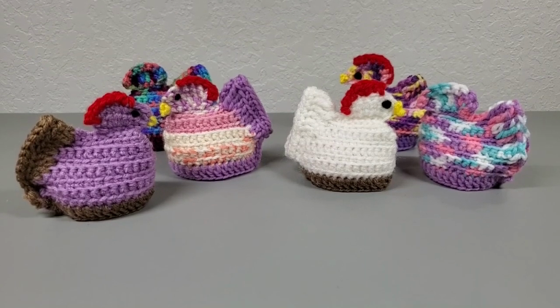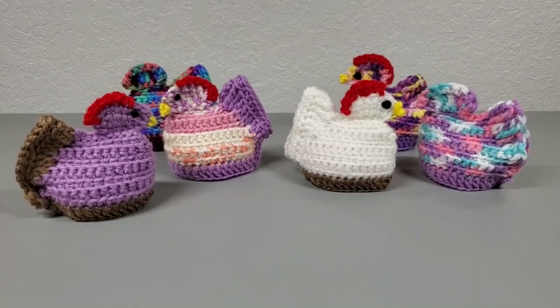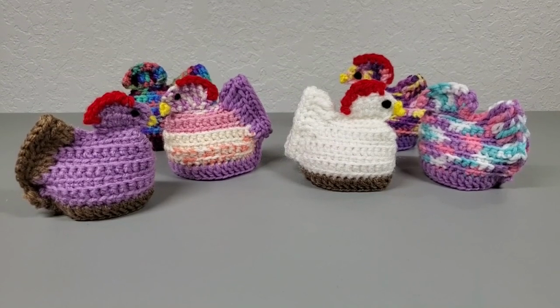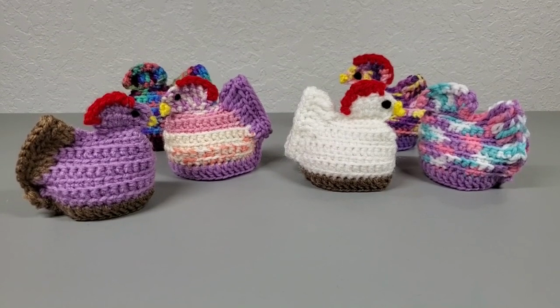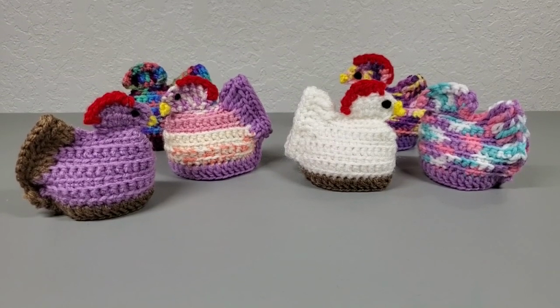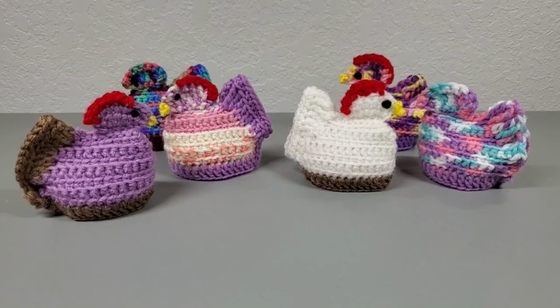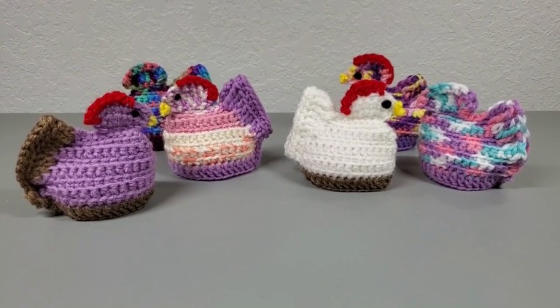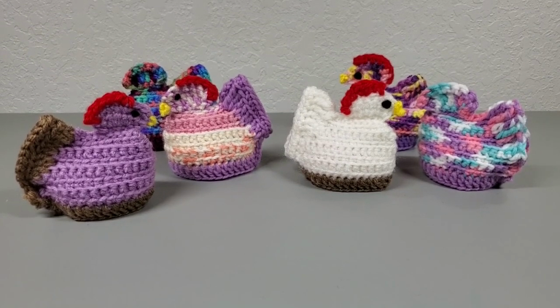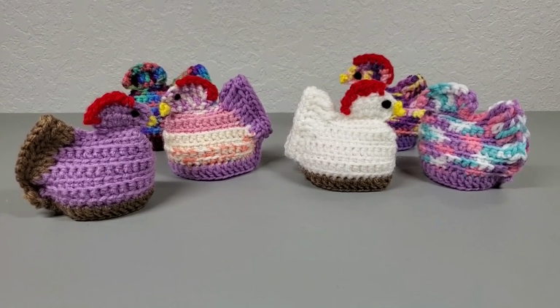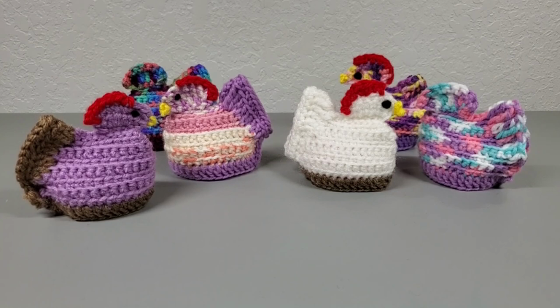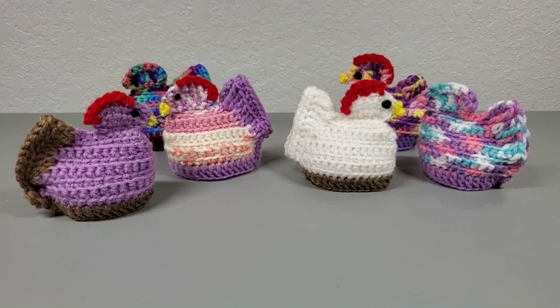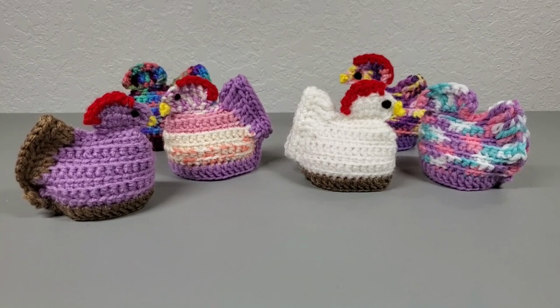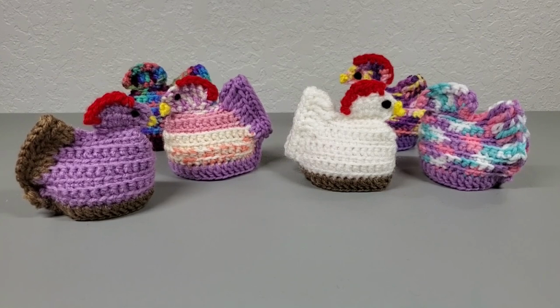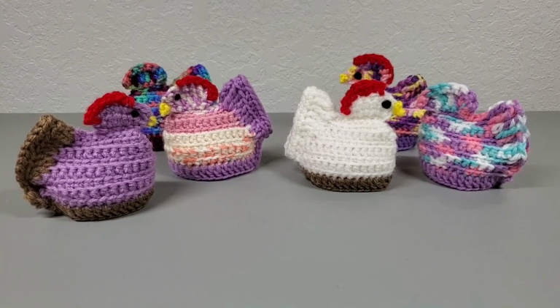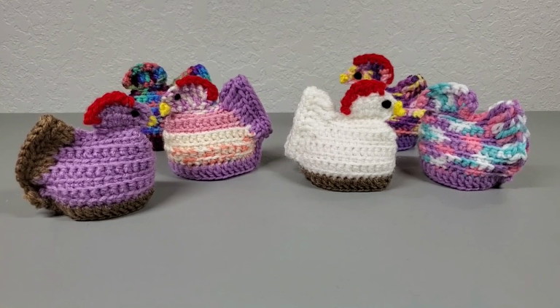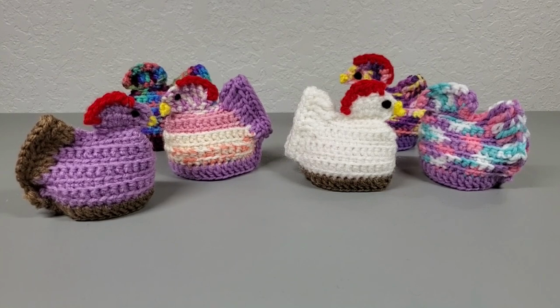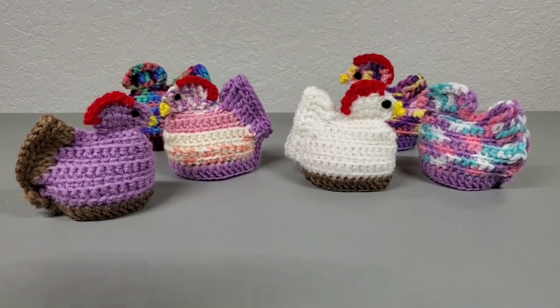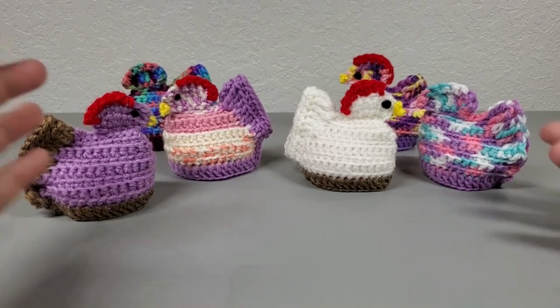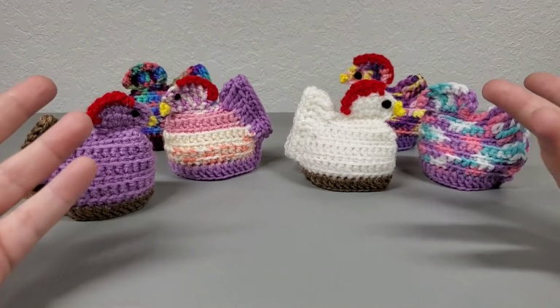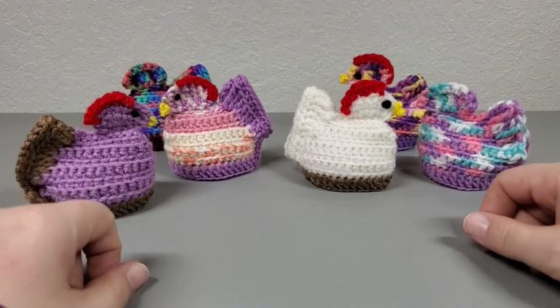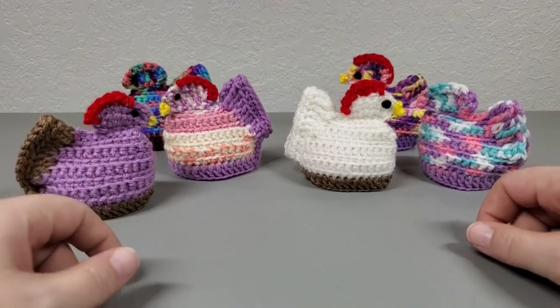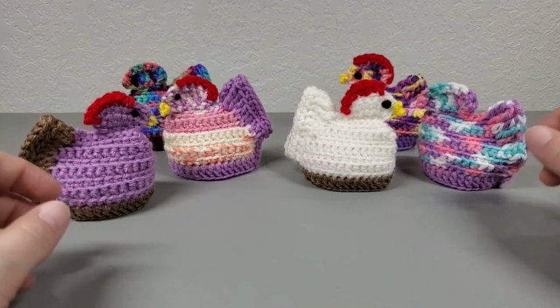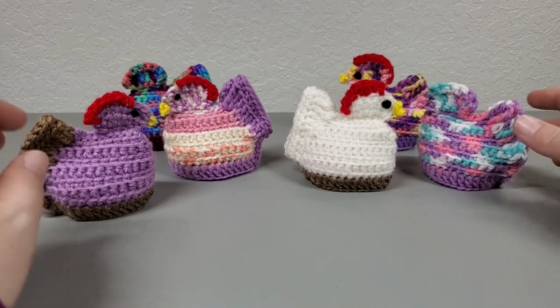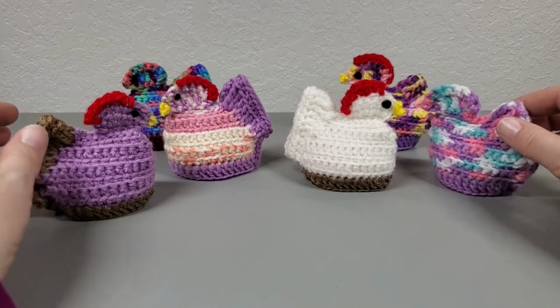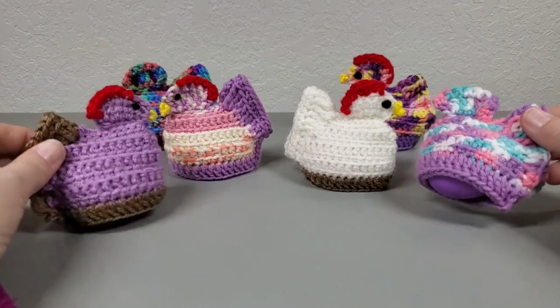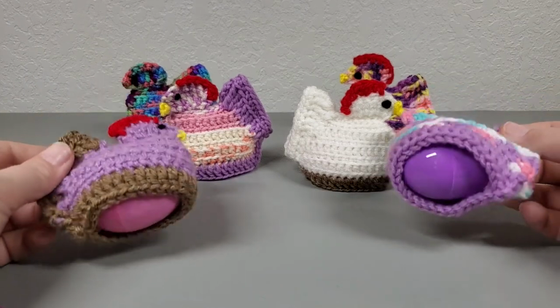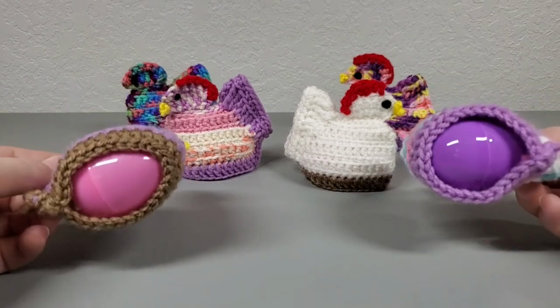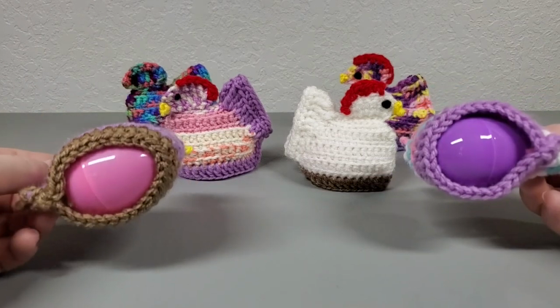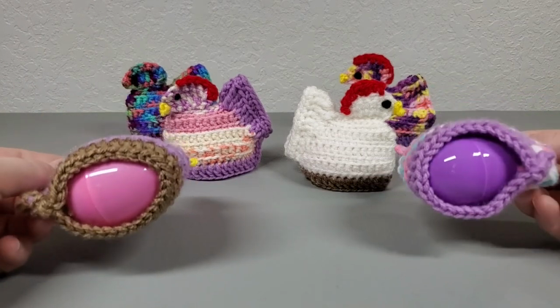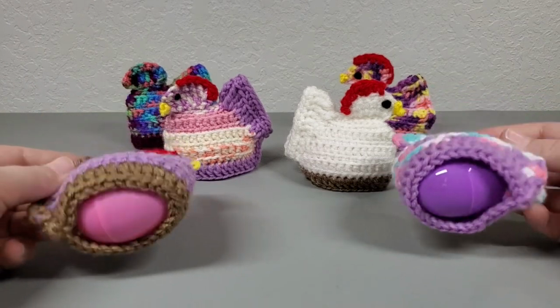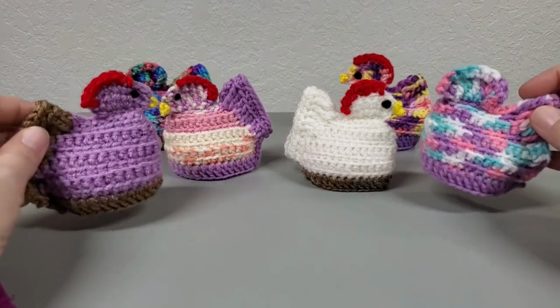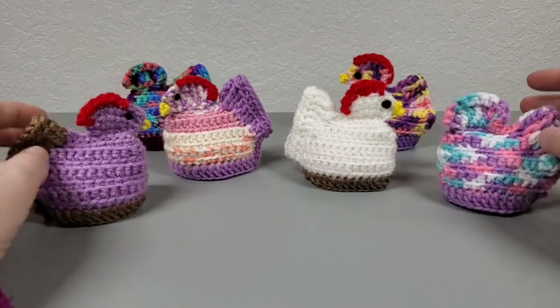Hi everybody, welcome back to my channel! Today's tutorial we are making these little chicken Easter egg covers — or just egg covers, they don't have to be Easter — so what I've done is I've made these so that your little eggs can fit into them.